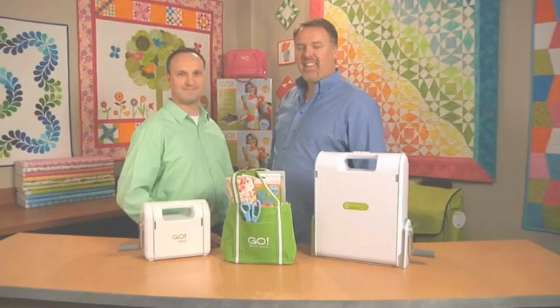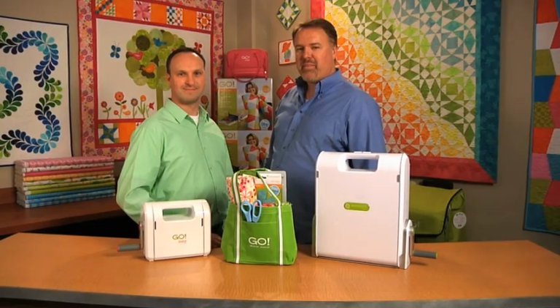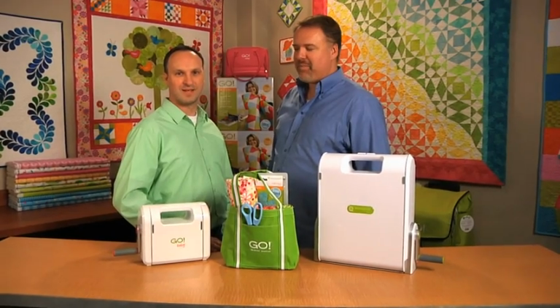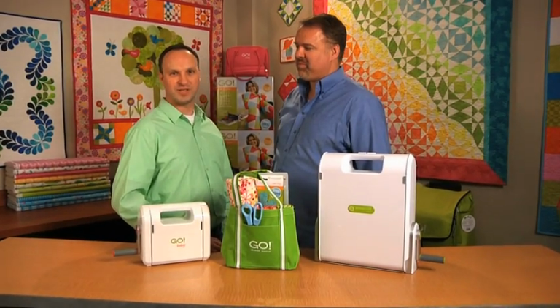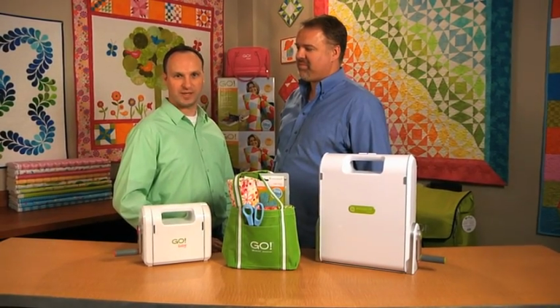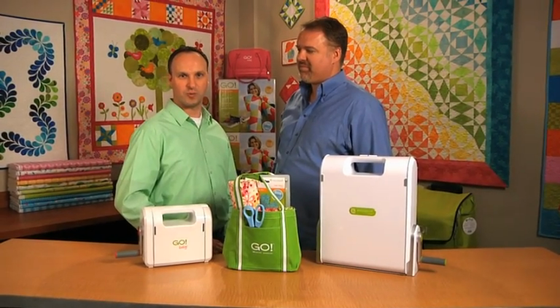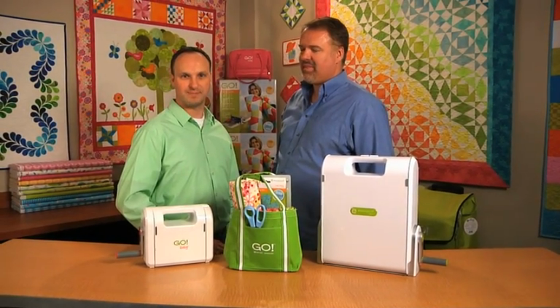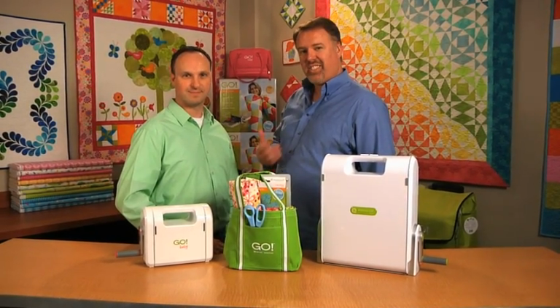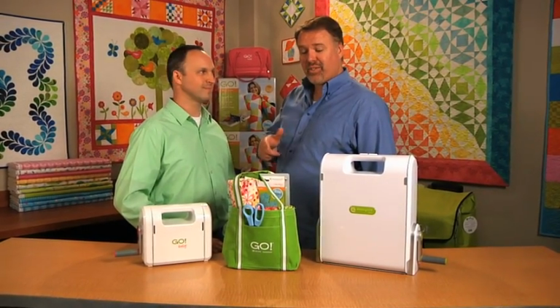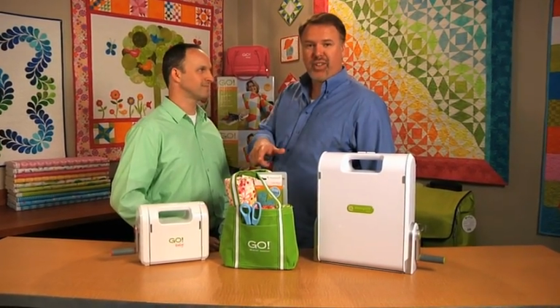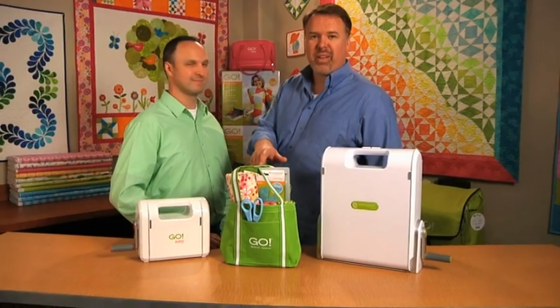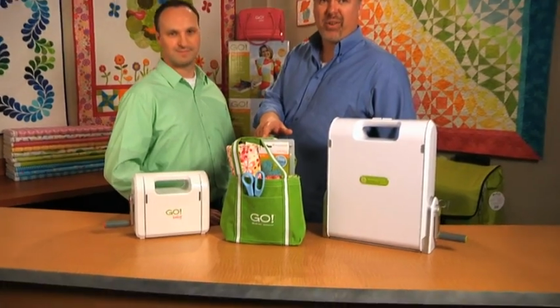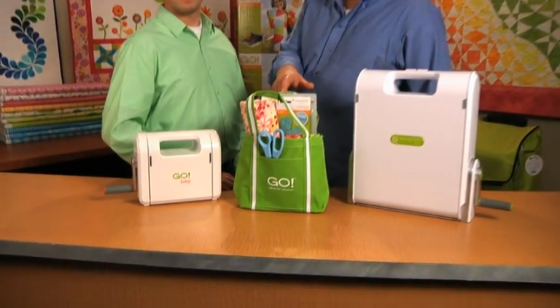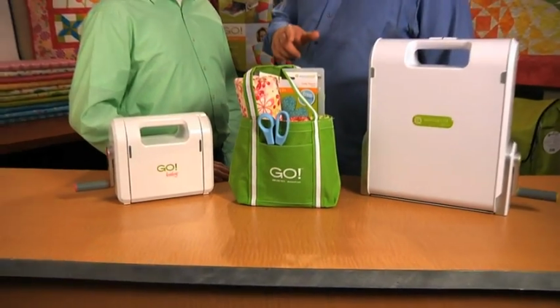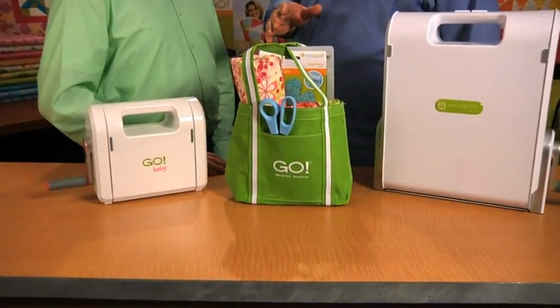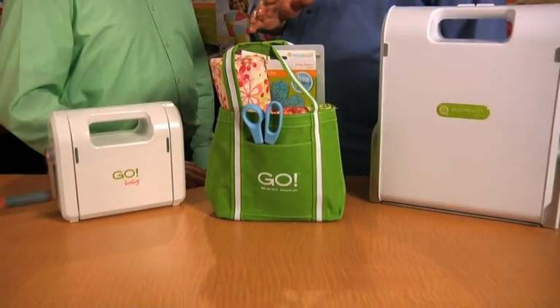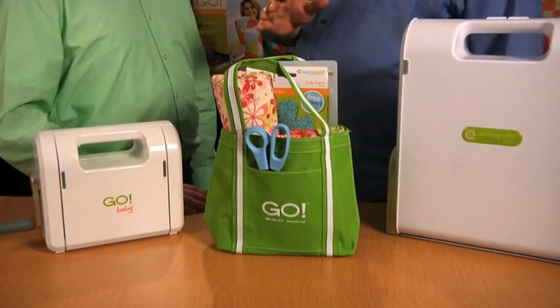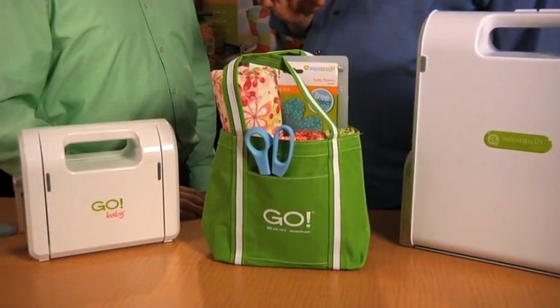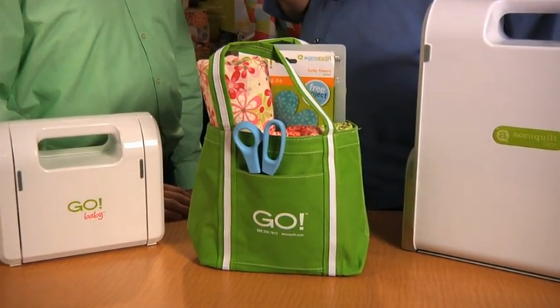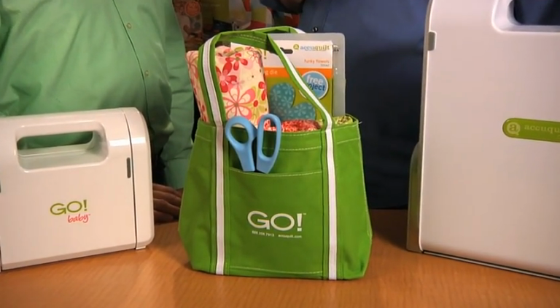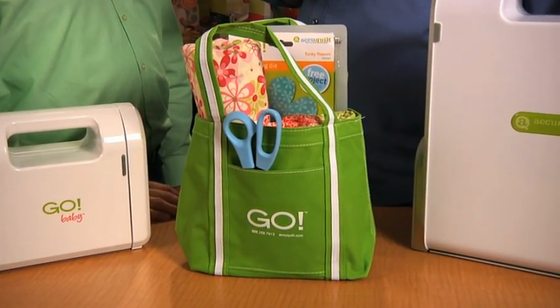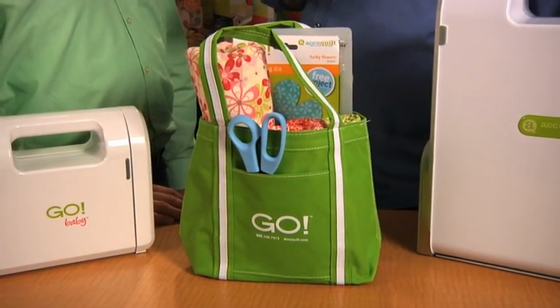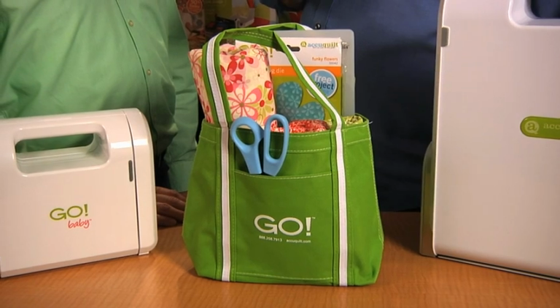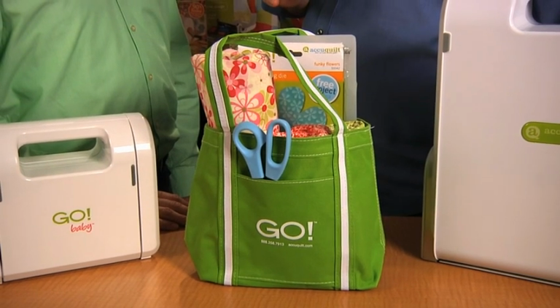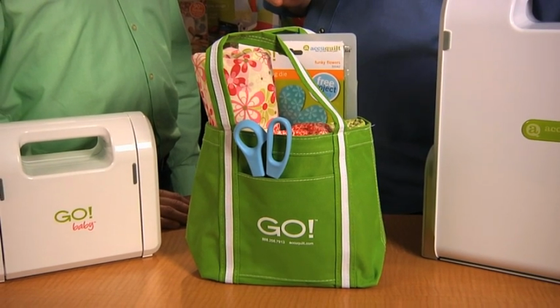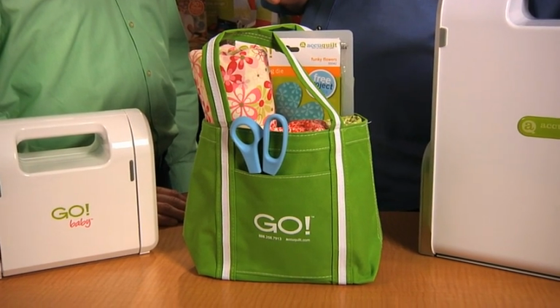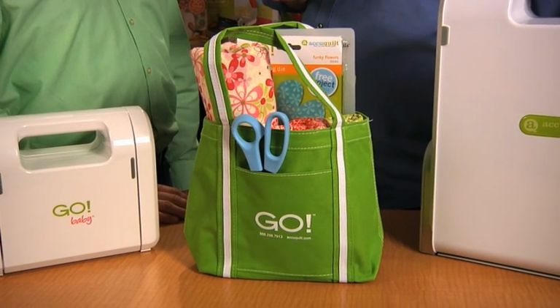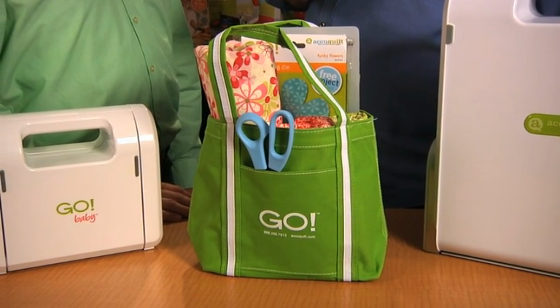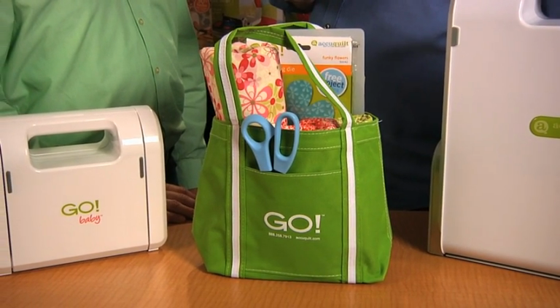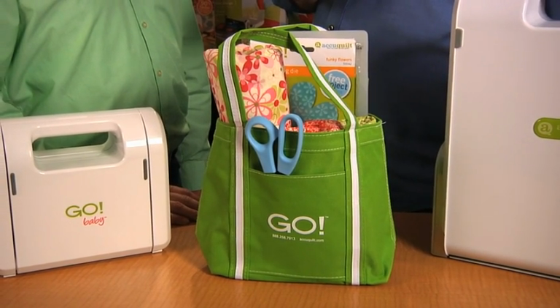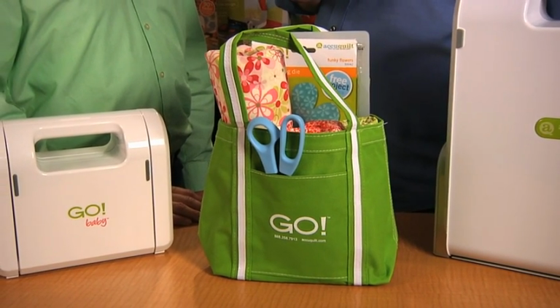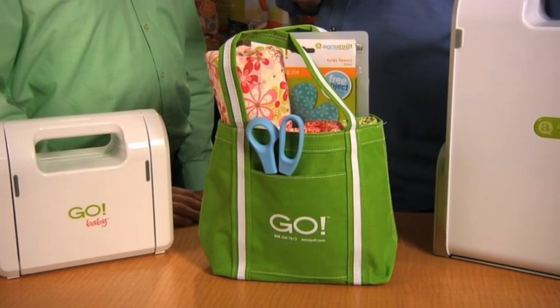Hi, I'm Dana and I'm Jason with the AccuQuilt Web Team. Check out this really cute Go Mini tote. This stylish, purse-sized tote is both functional and versatile. It's available in Go Green with contrasting white stripe and stitching to add detail.